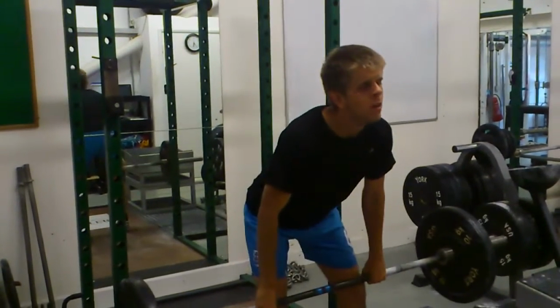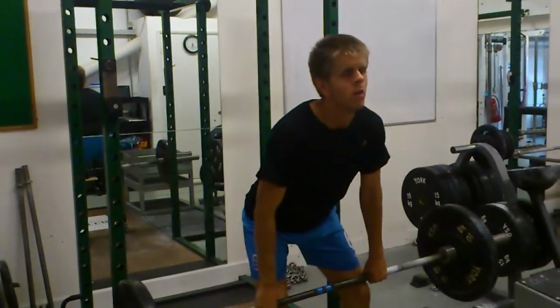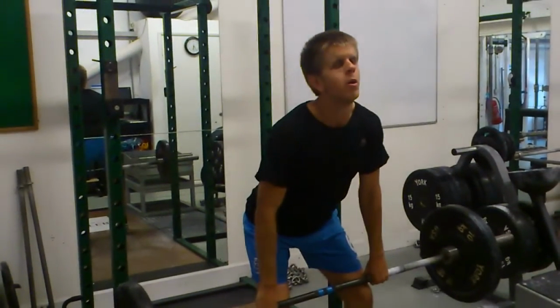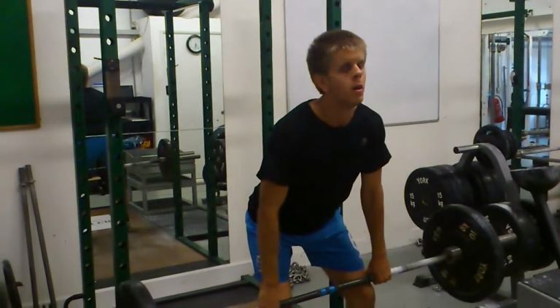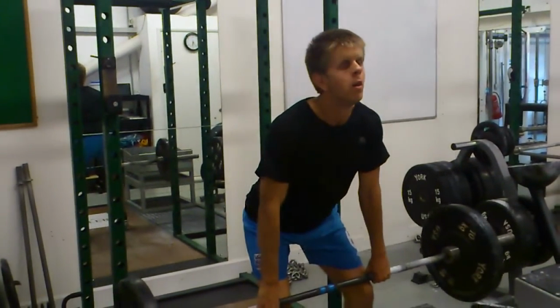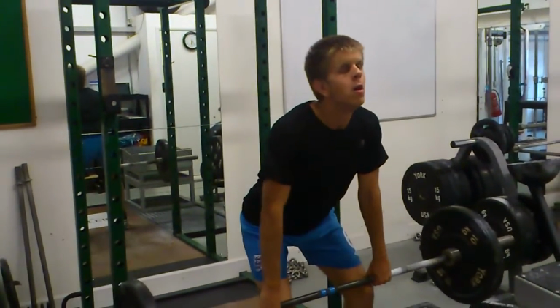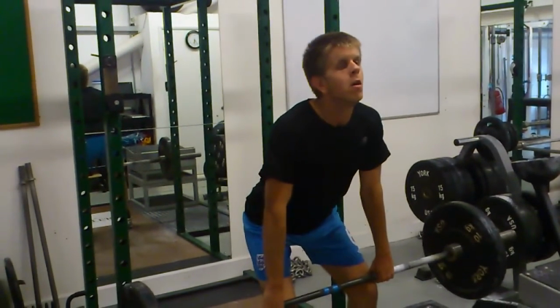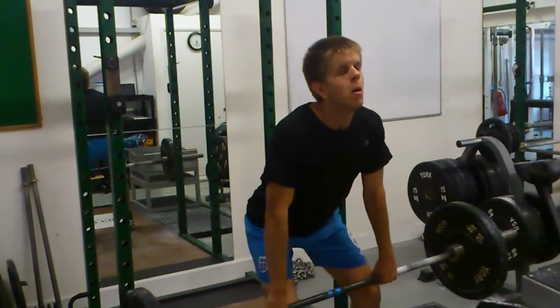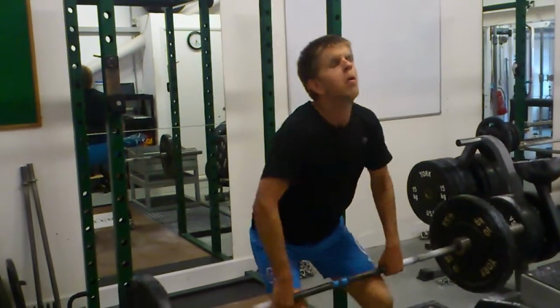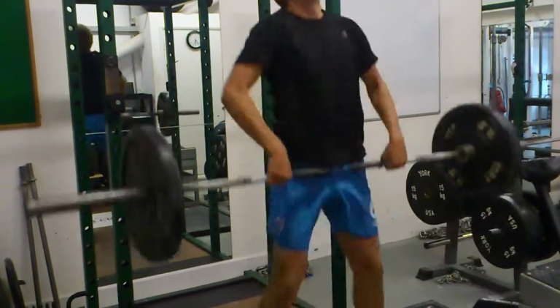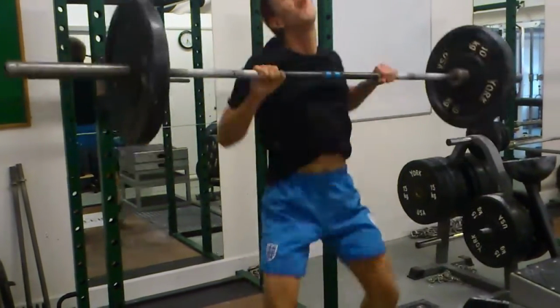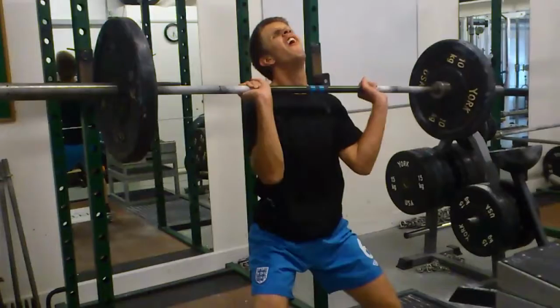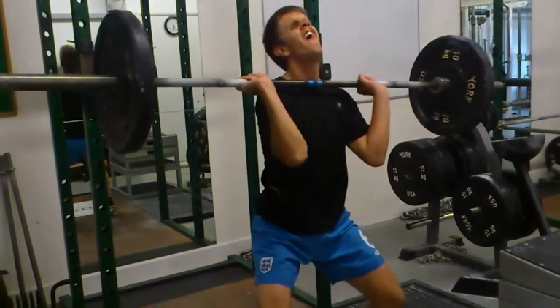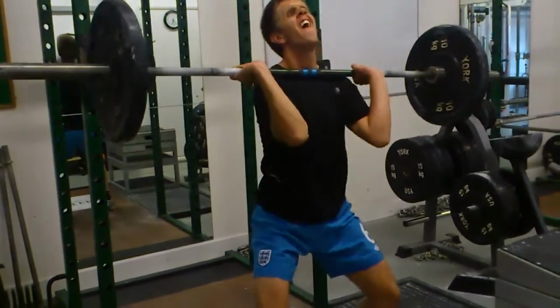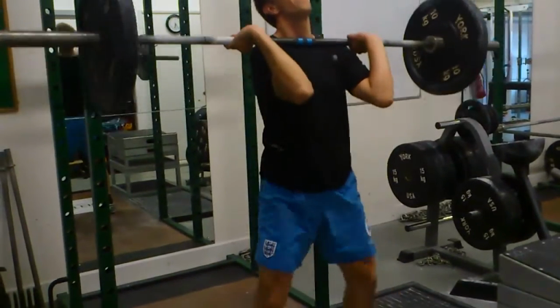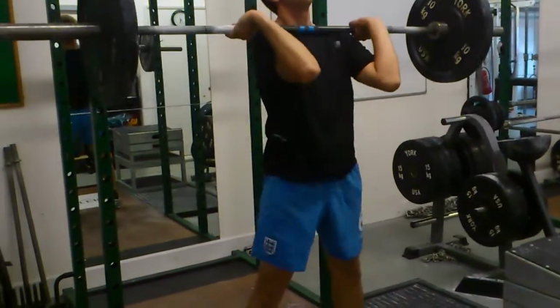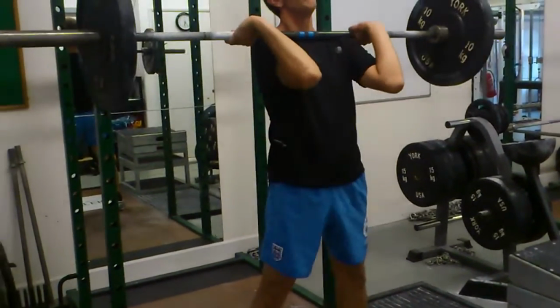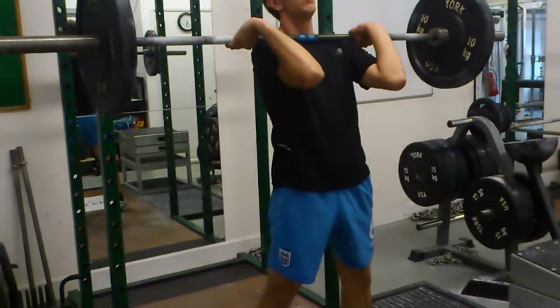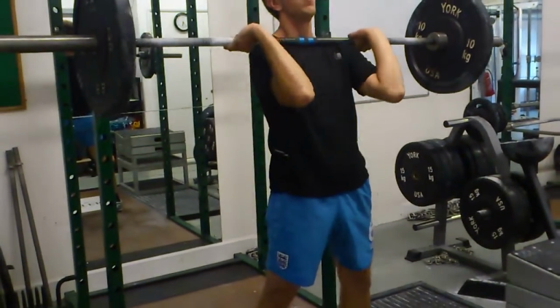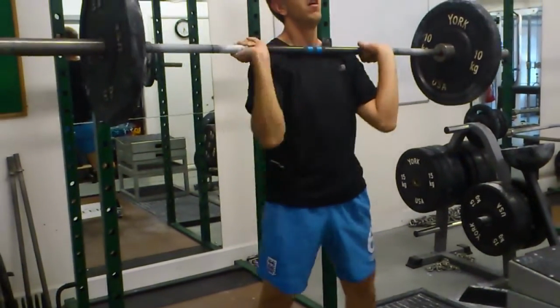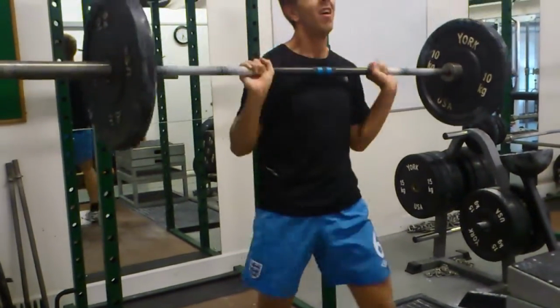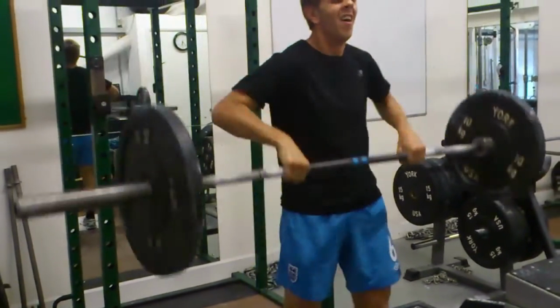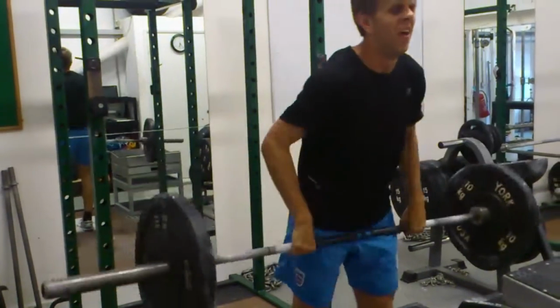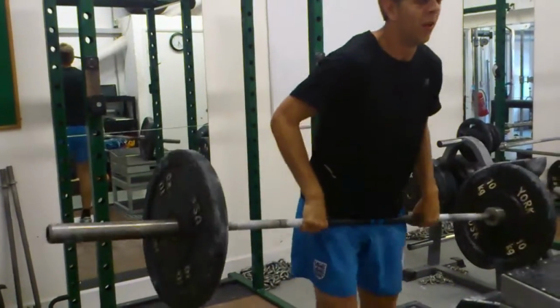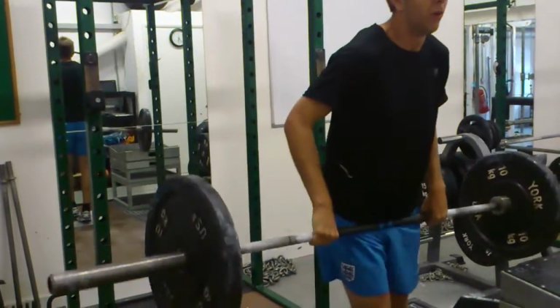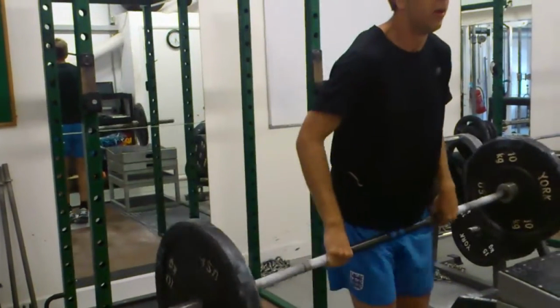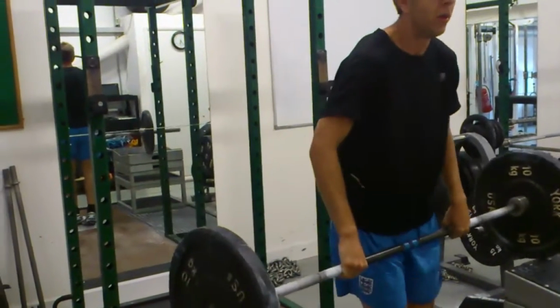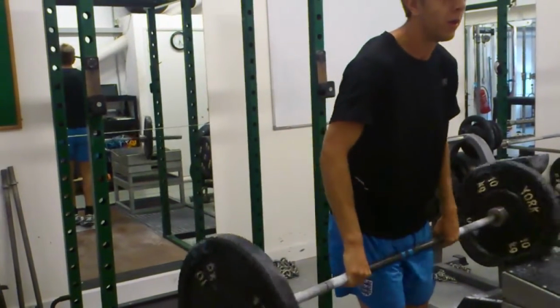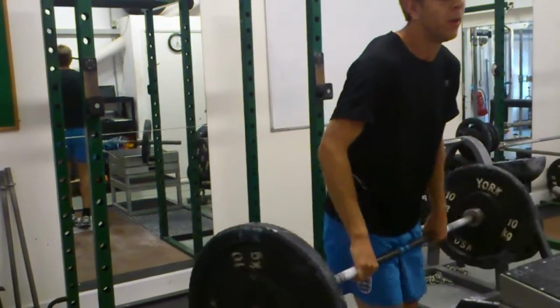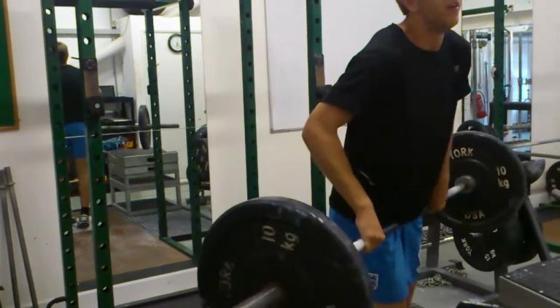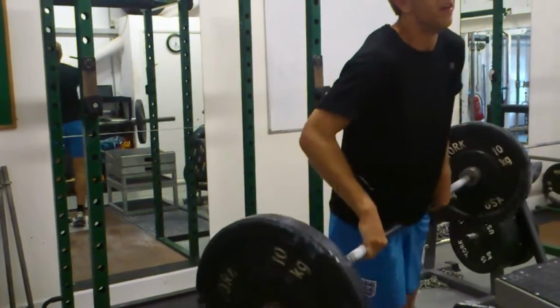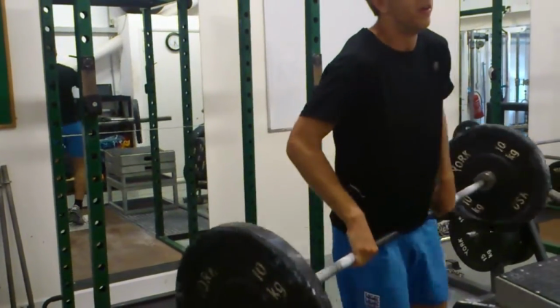Keep it close to your body. How's that? How's that feel?